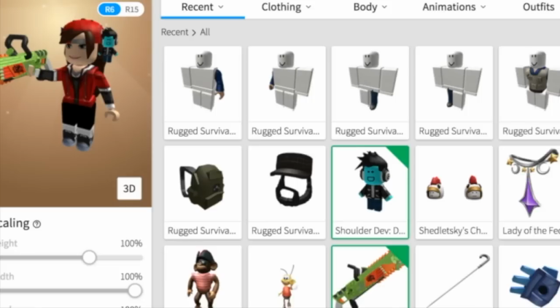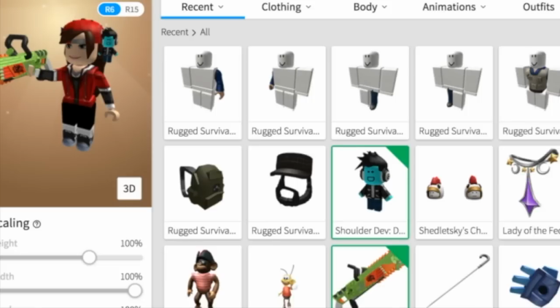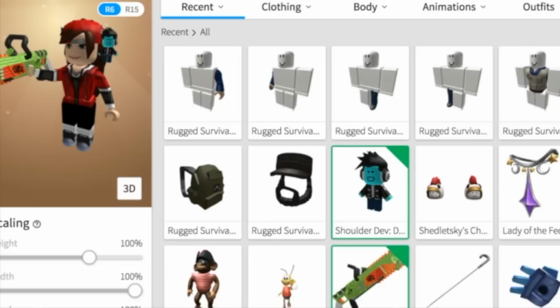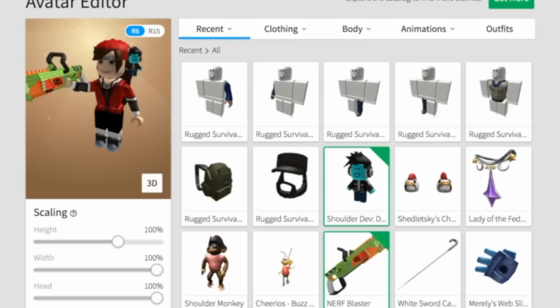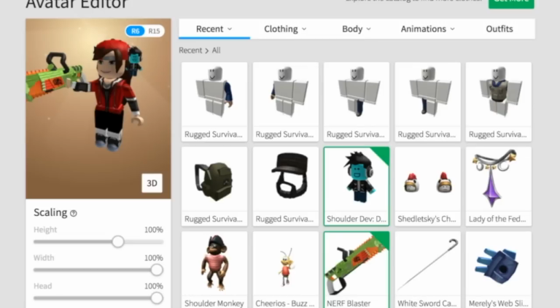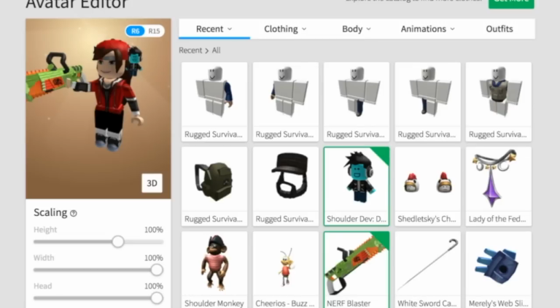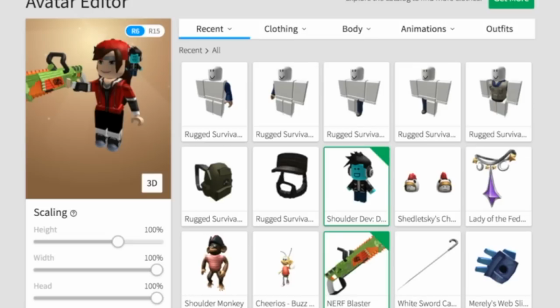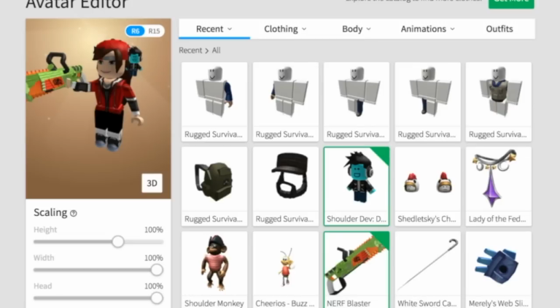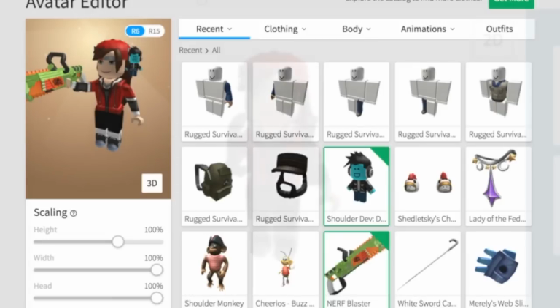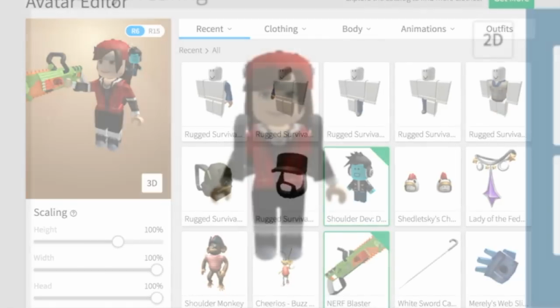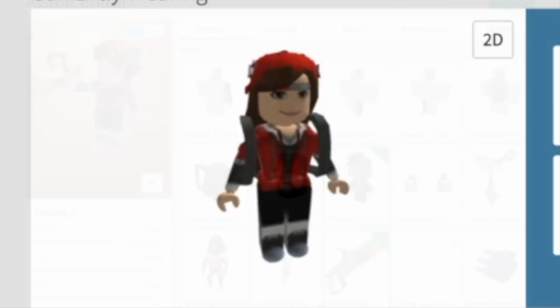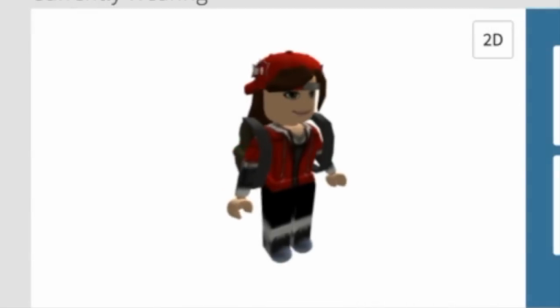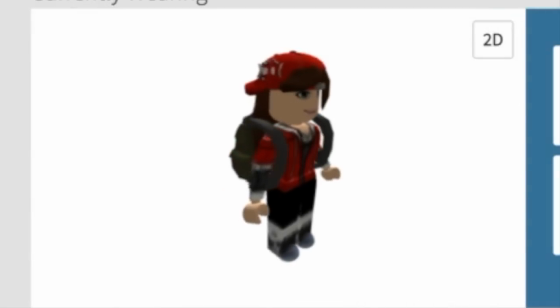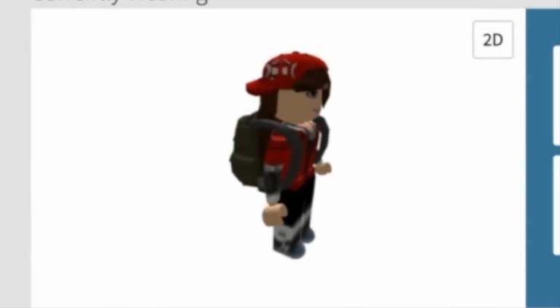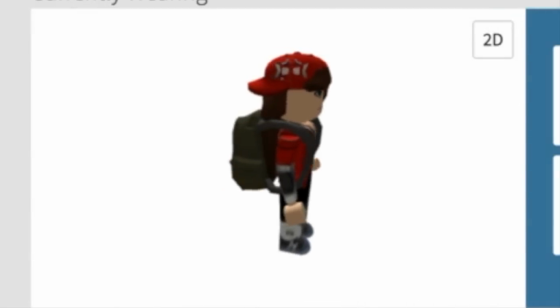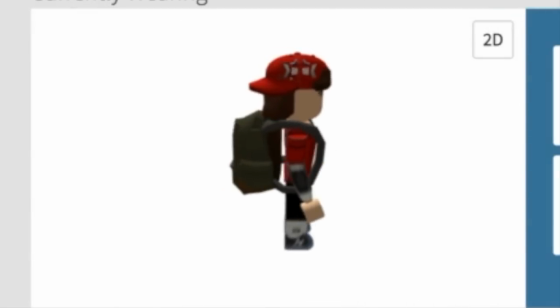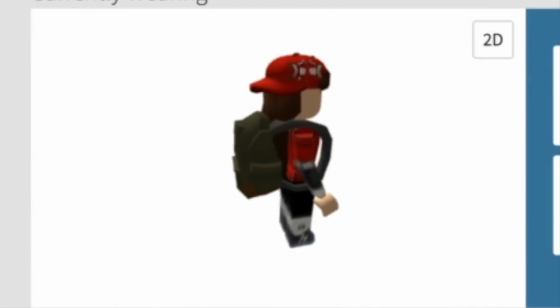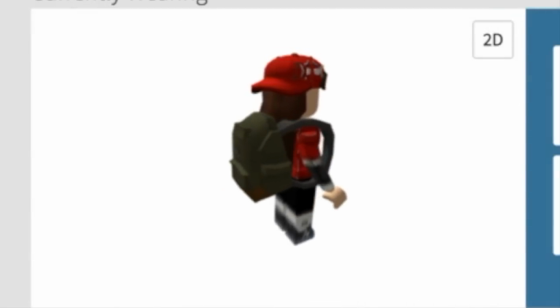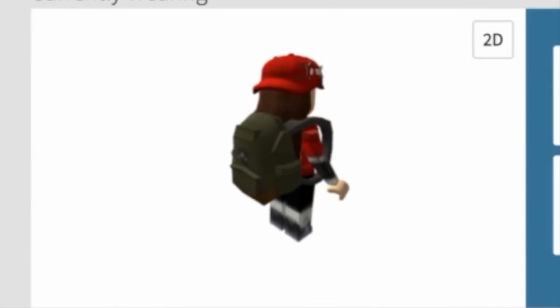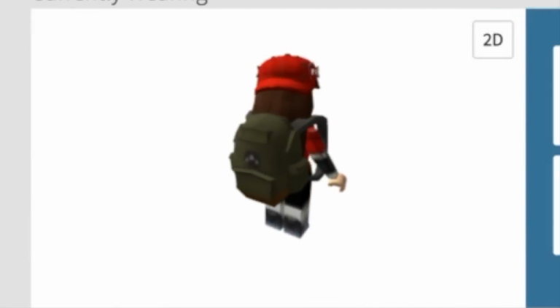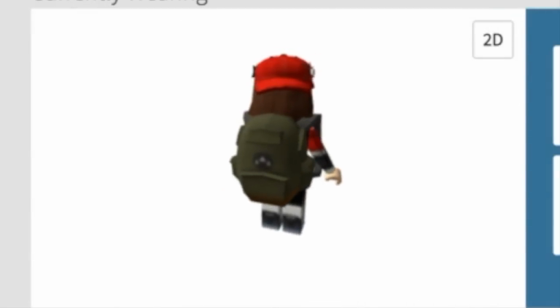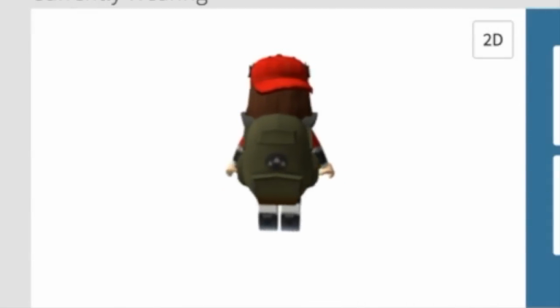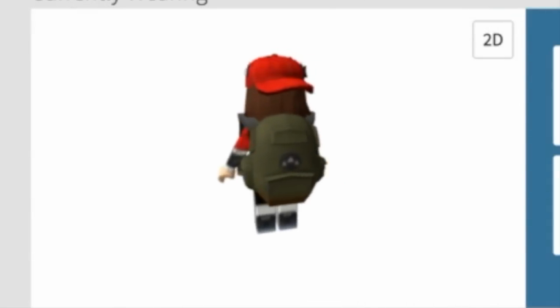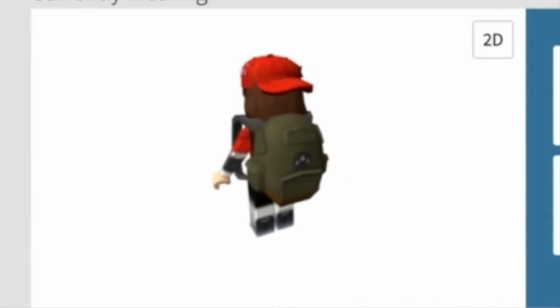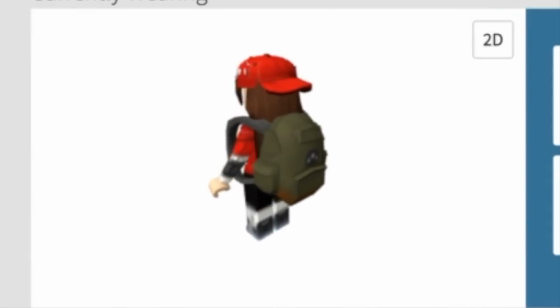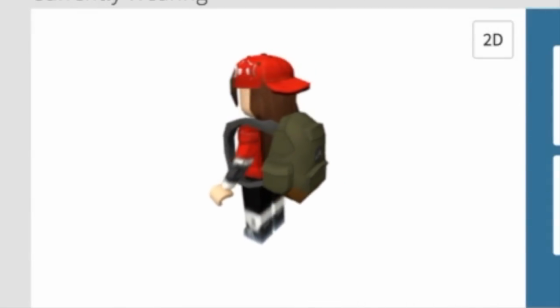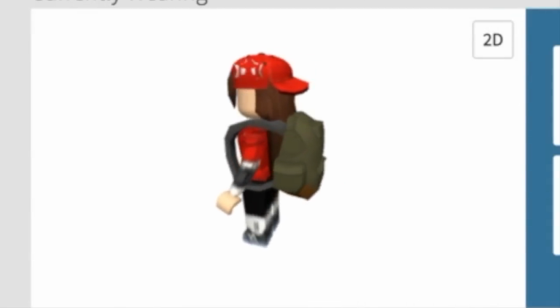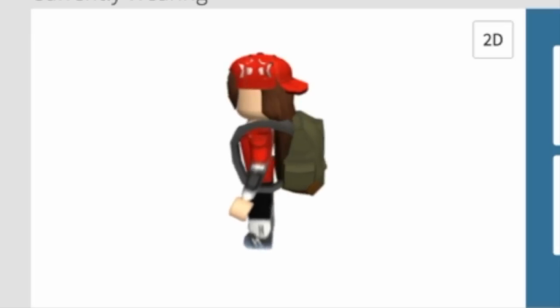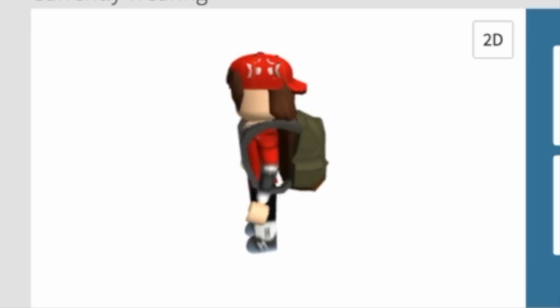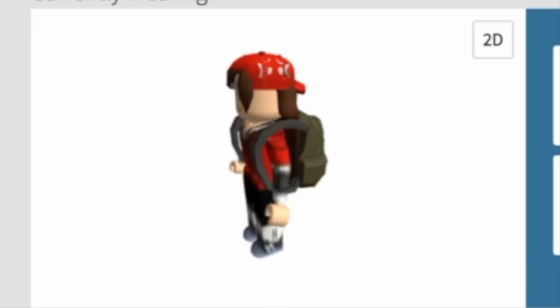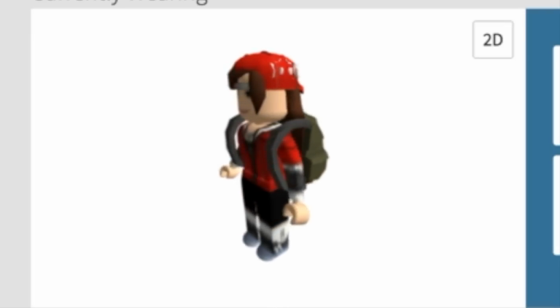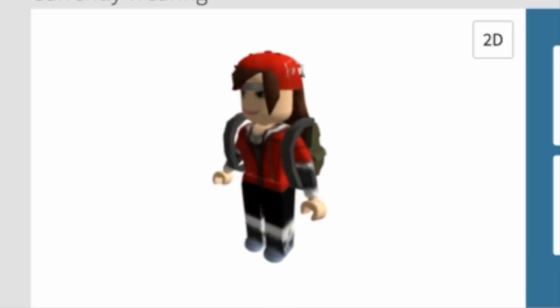Wait a minute, this is not fair. So I guess only boys are supposed to buy this Jeep set? Girls can't play with Jeeps? Are you kidding me? I love Jeeps, I hate dolls — Jeeps are much more fun. Oh my god, I'm so mad right now.